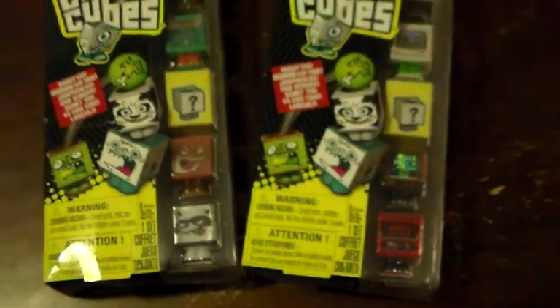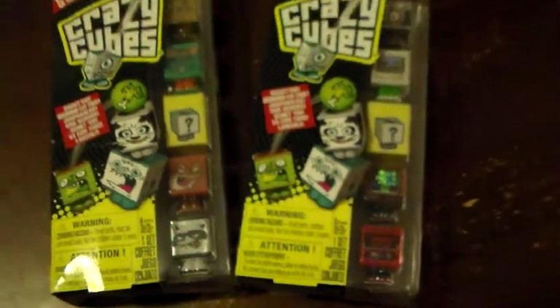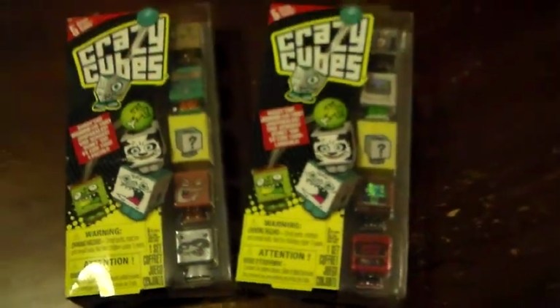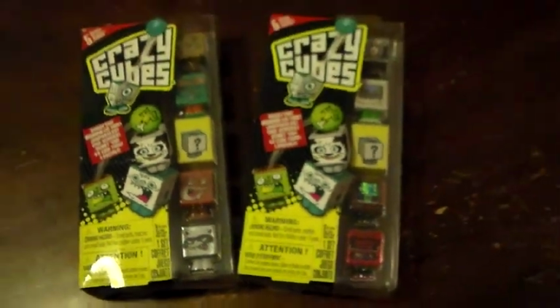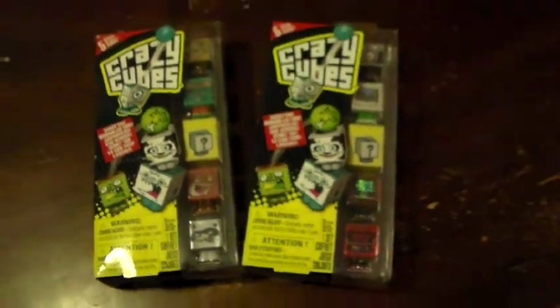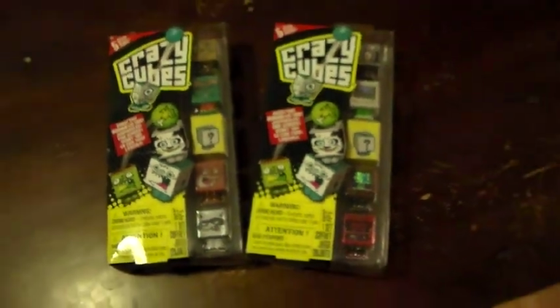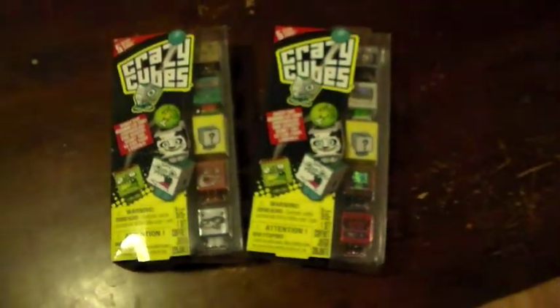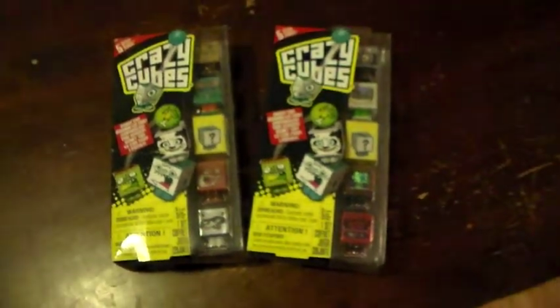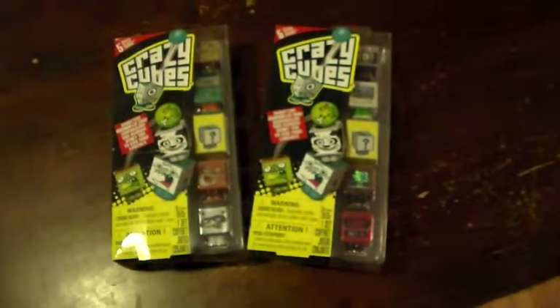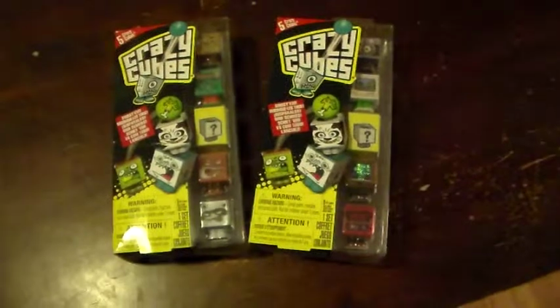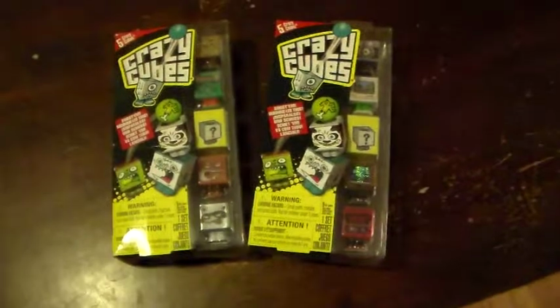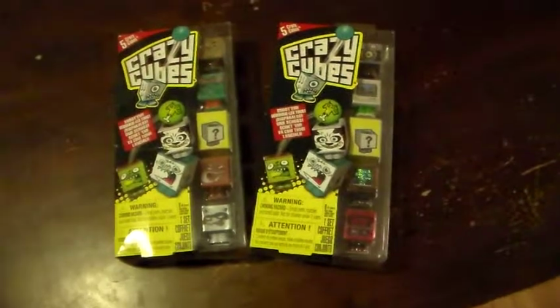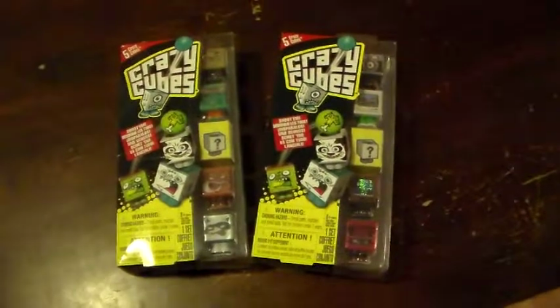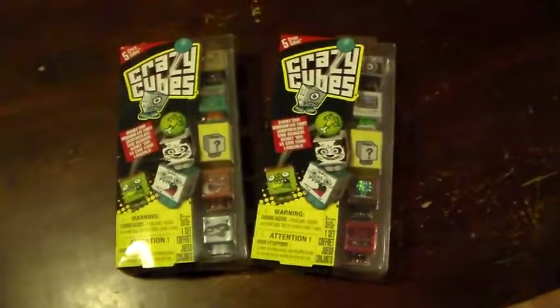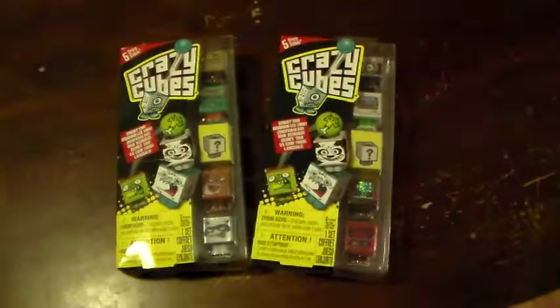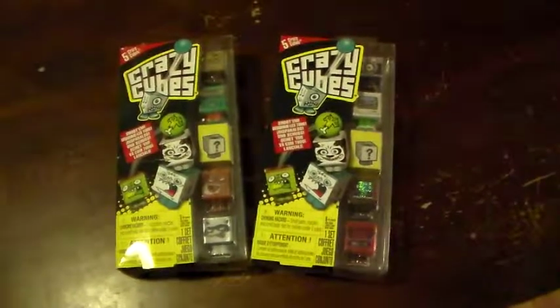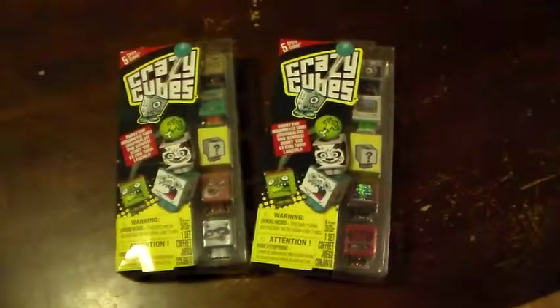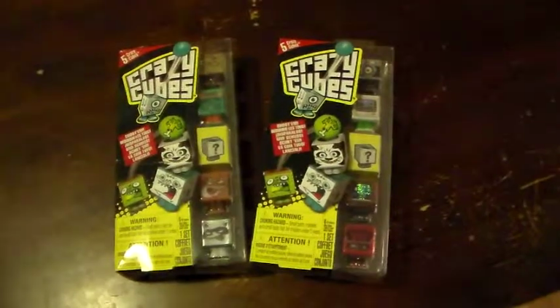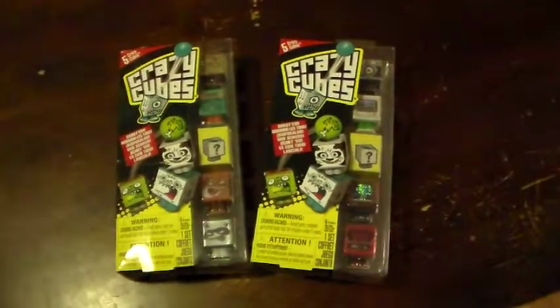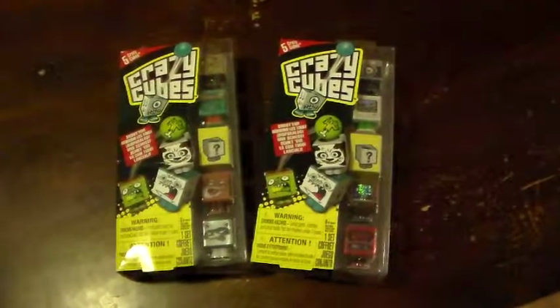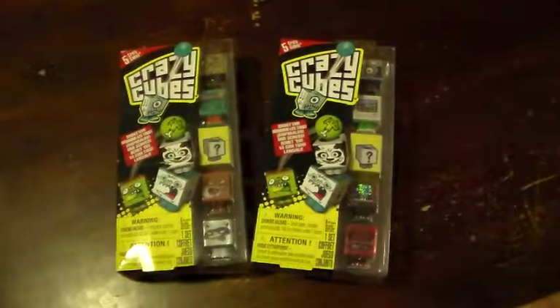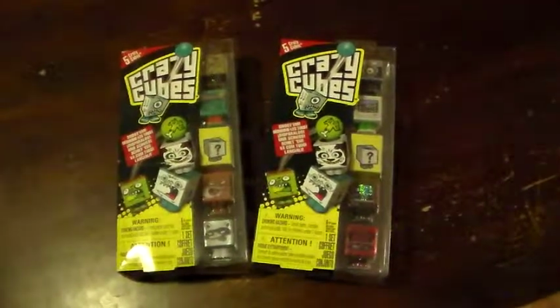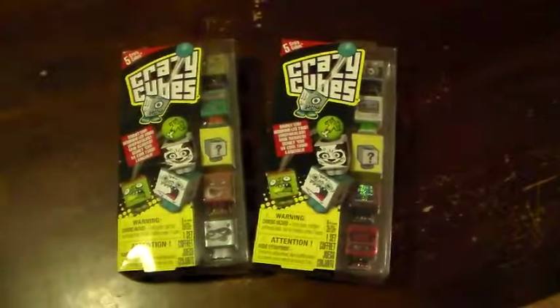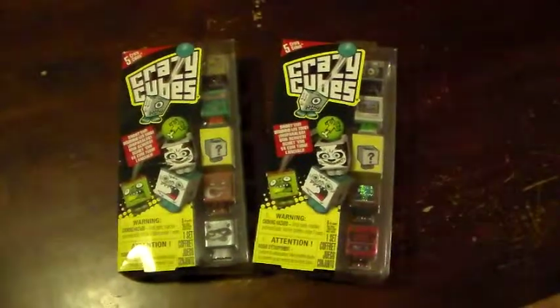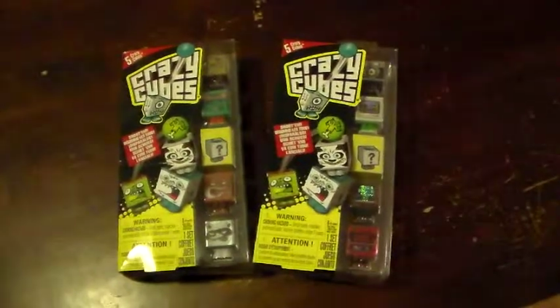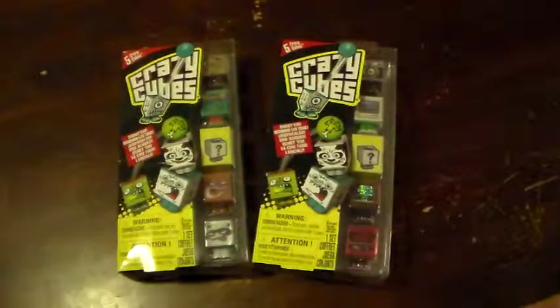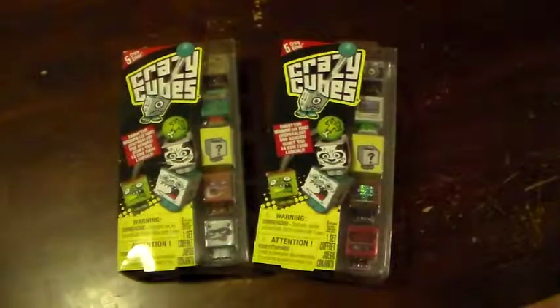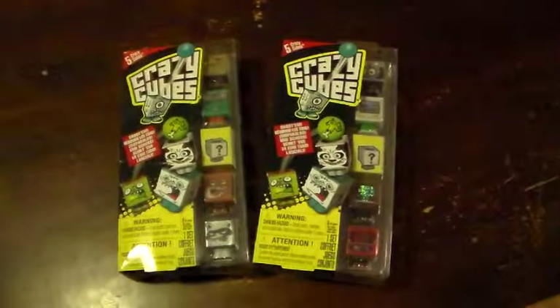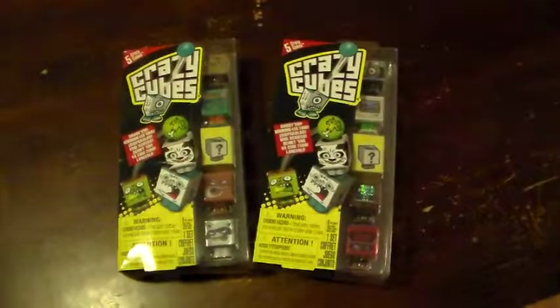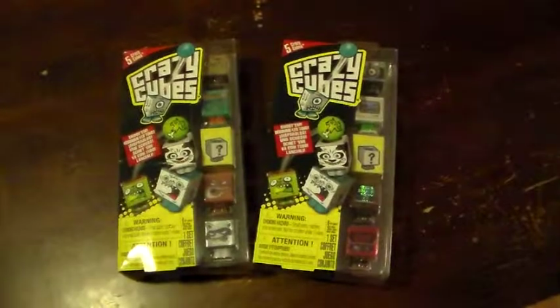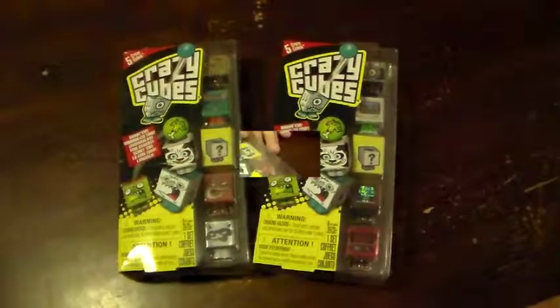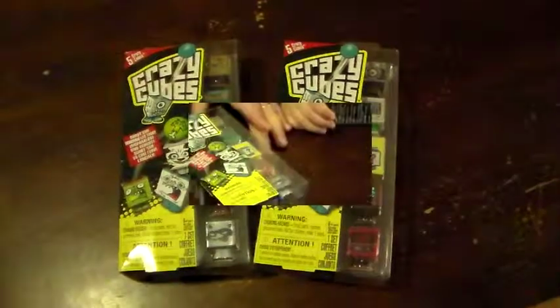We have opened these up before — check out the link at the bottom of this video for the other Crazy Cubes video.